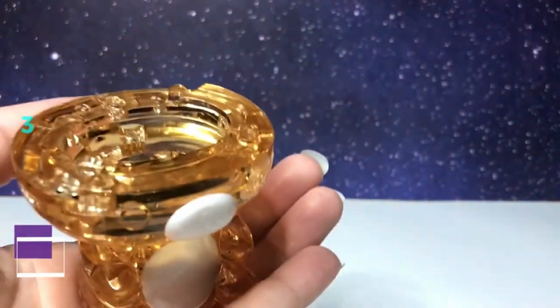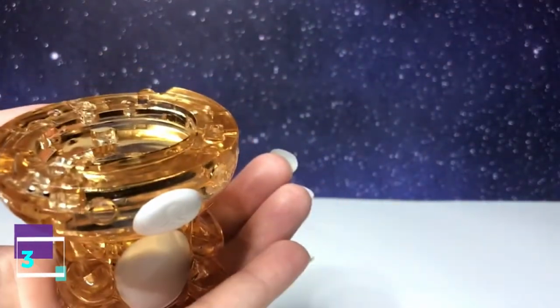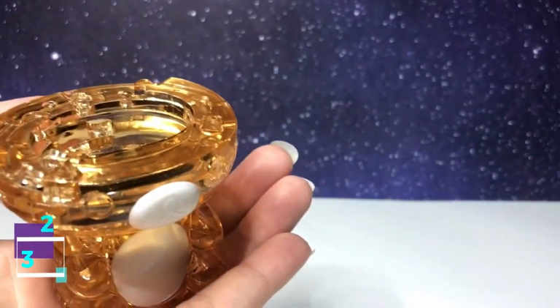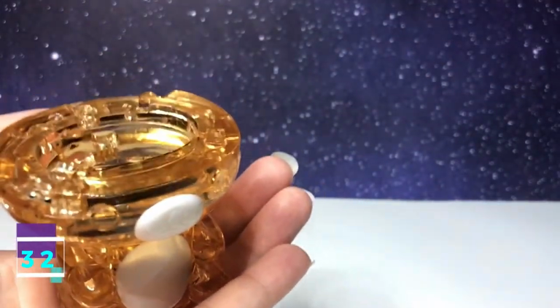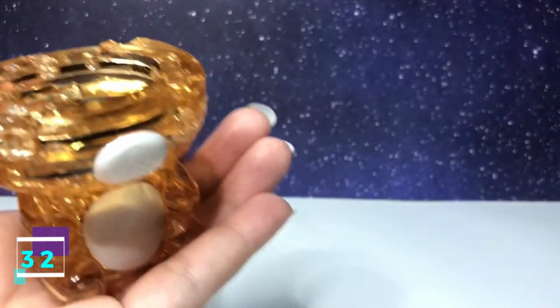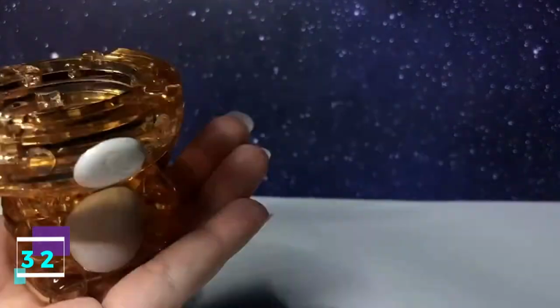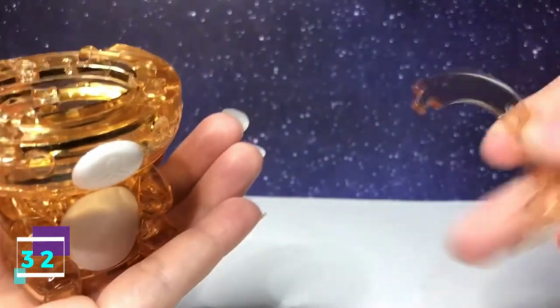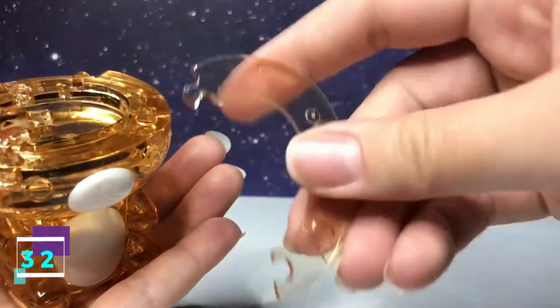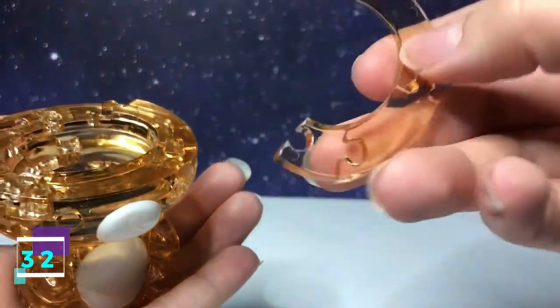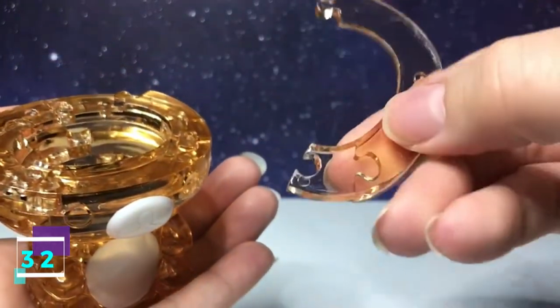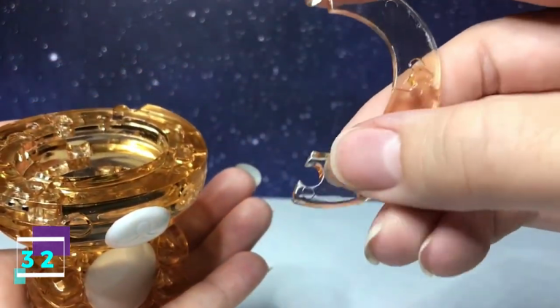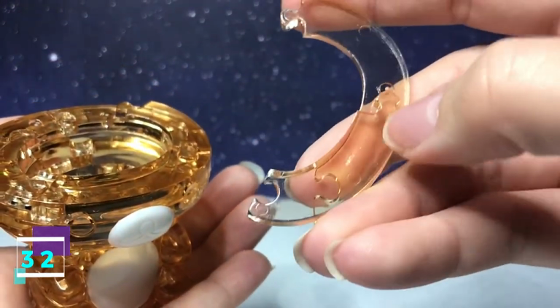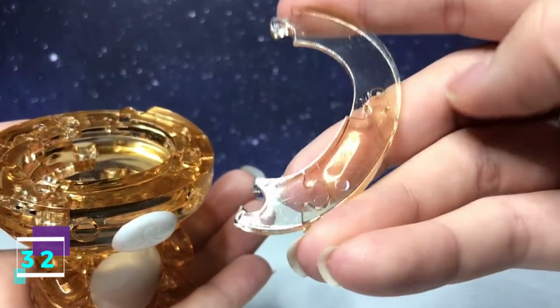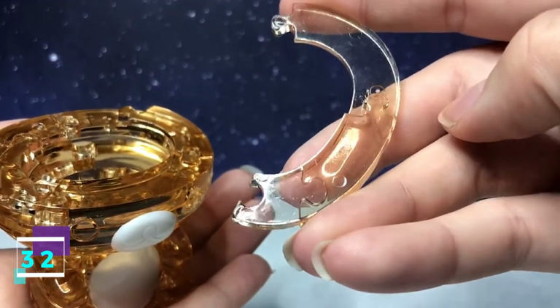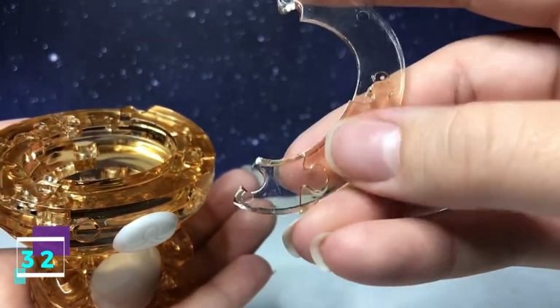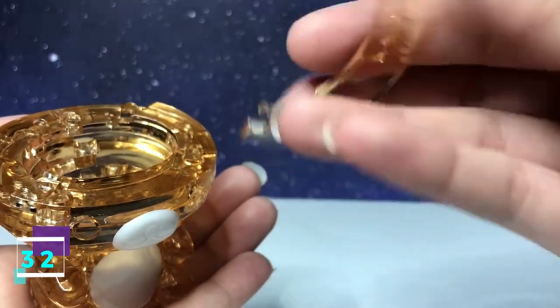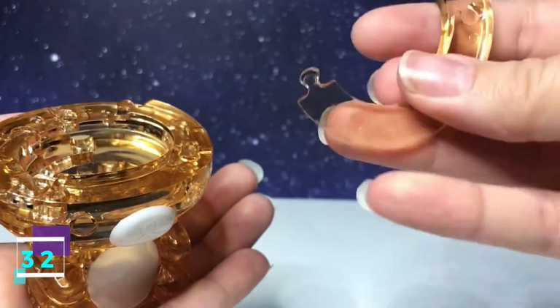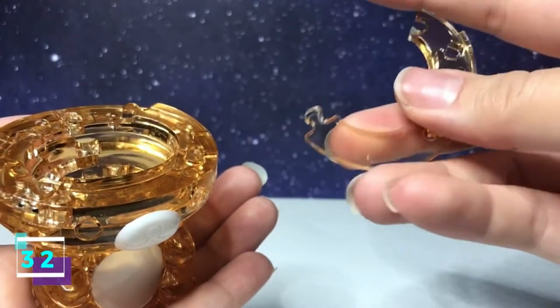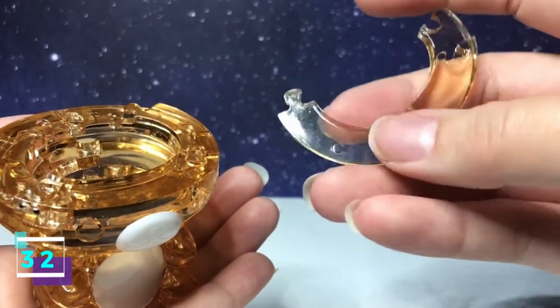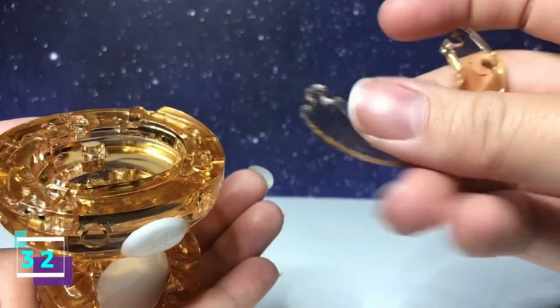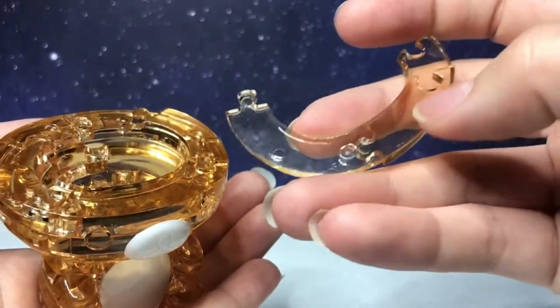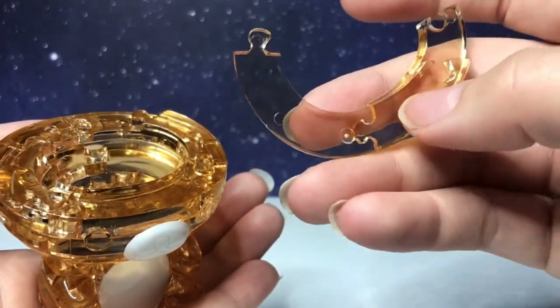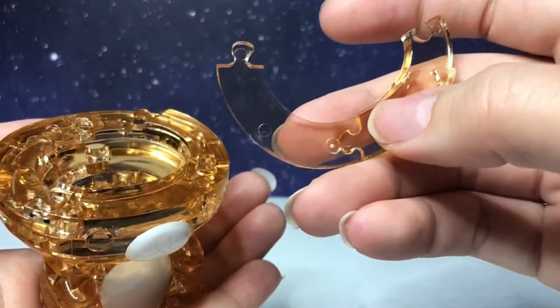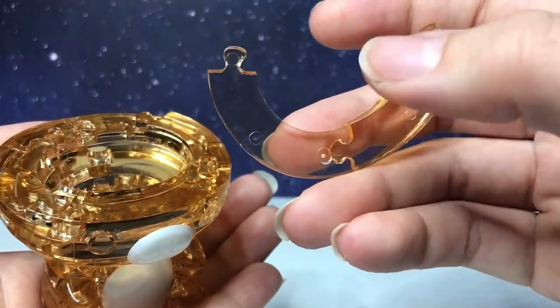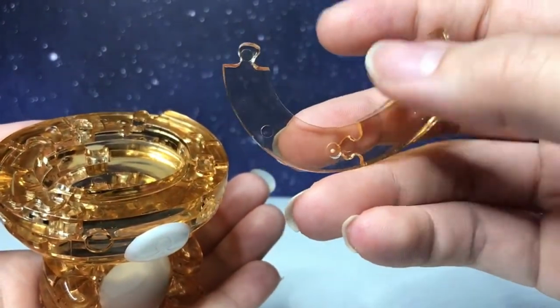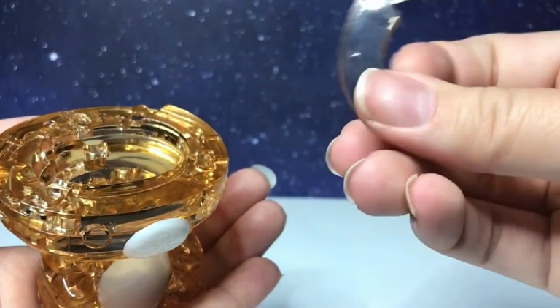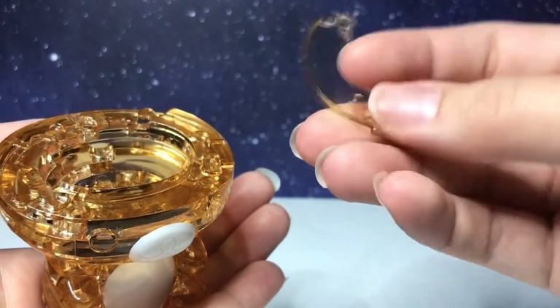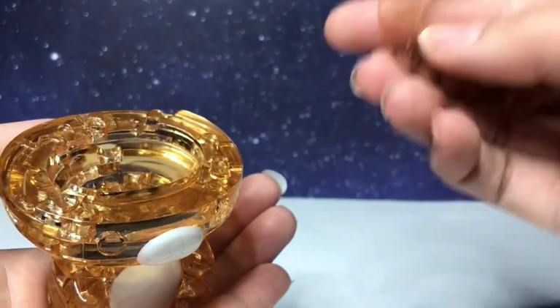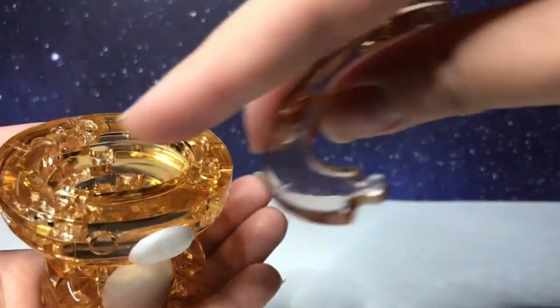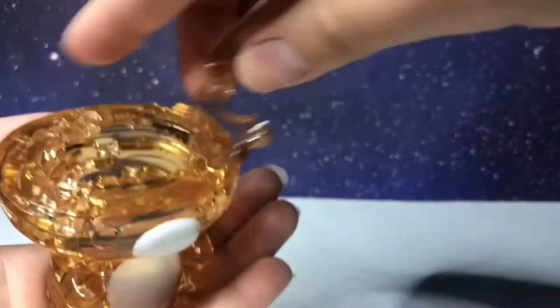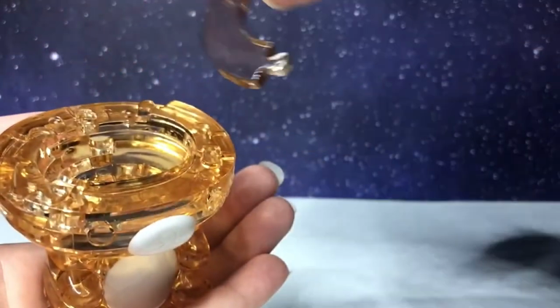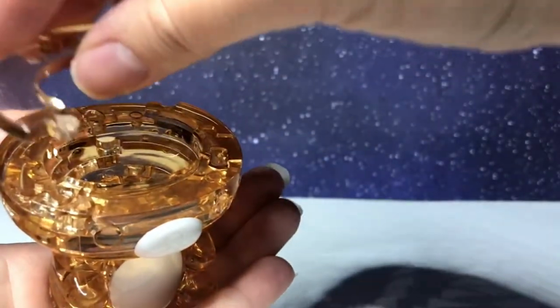Step 32 is this piece. It has one going in, one going out. You flip it over — it has one going out, one going in. With this side facing downward, it's going to connect along the top left.